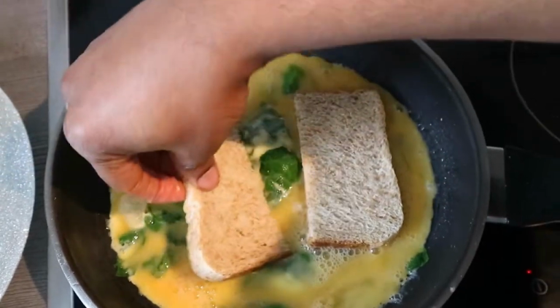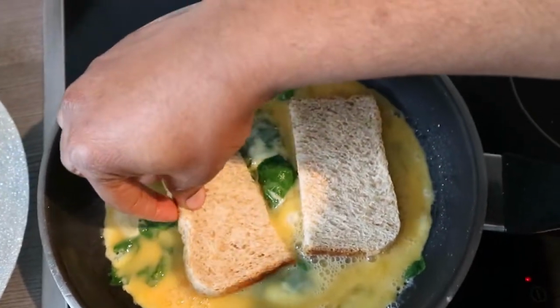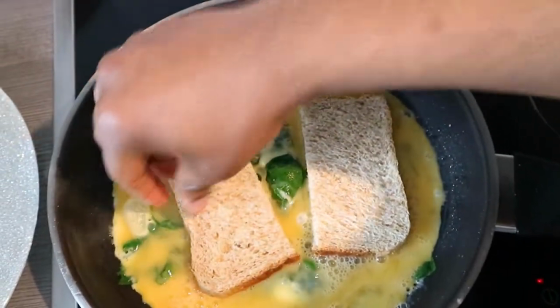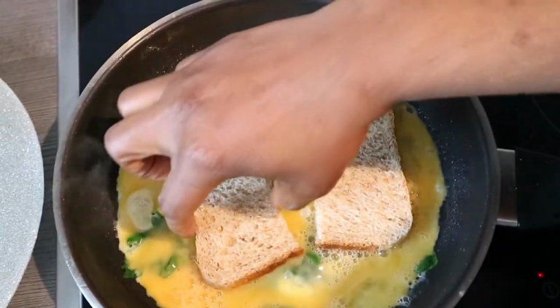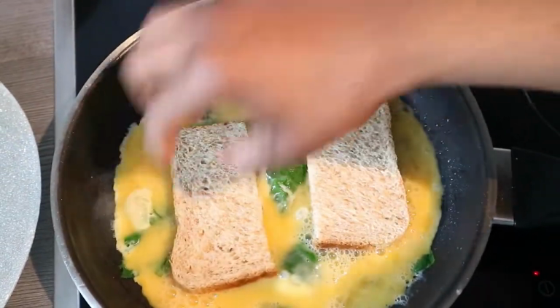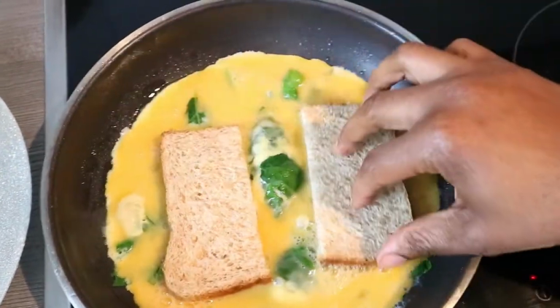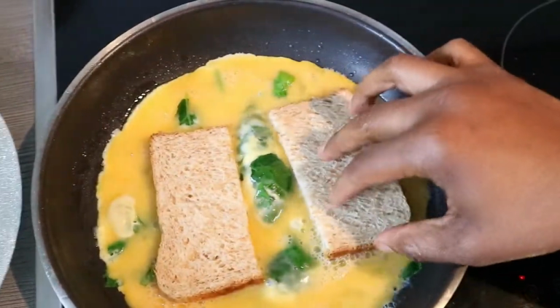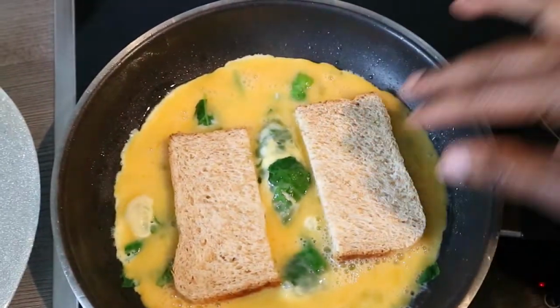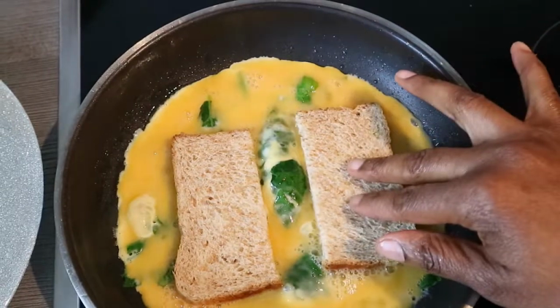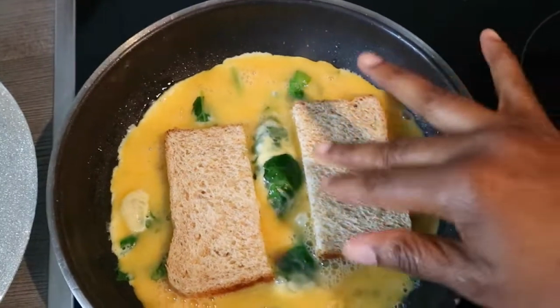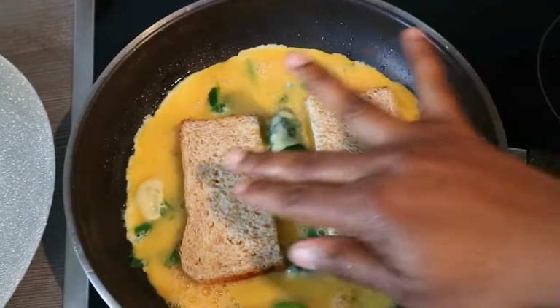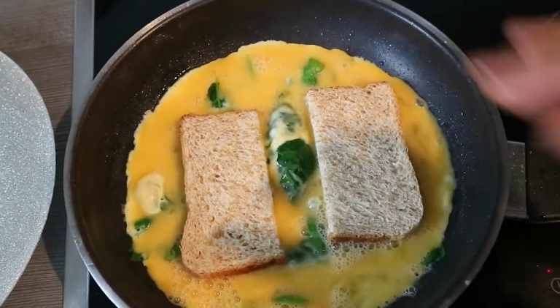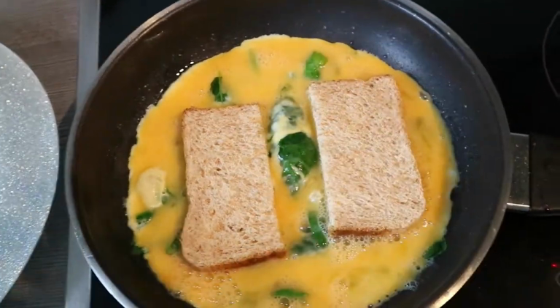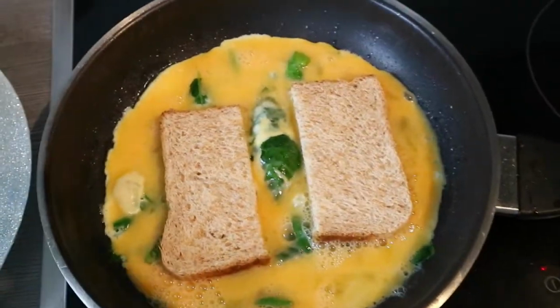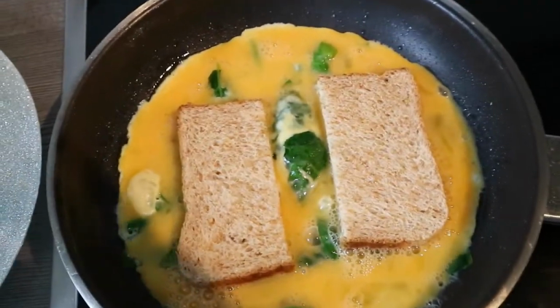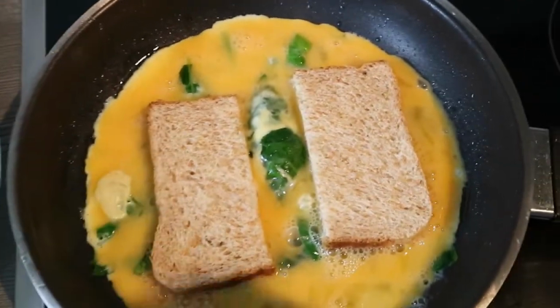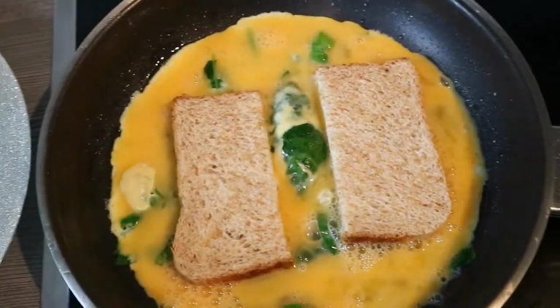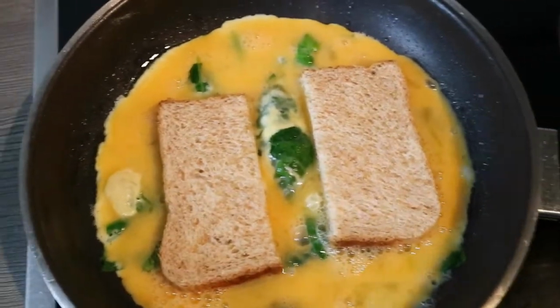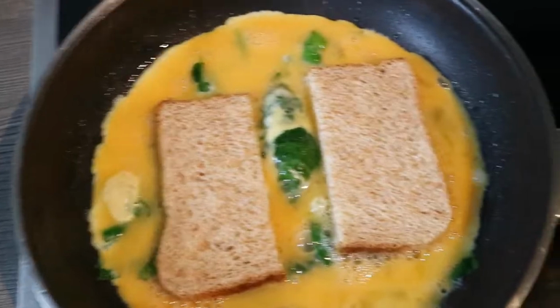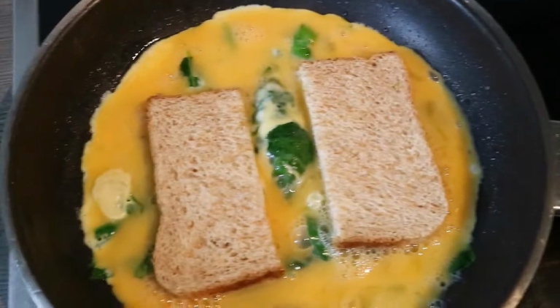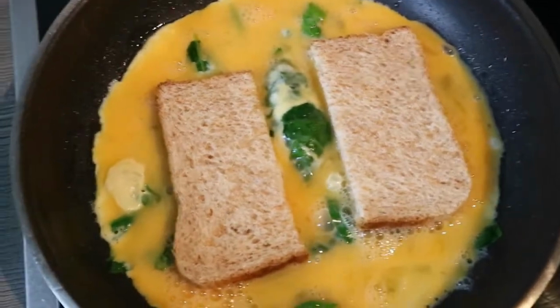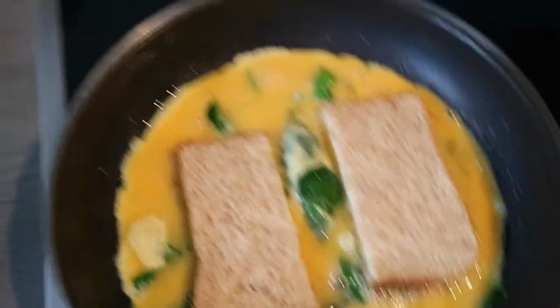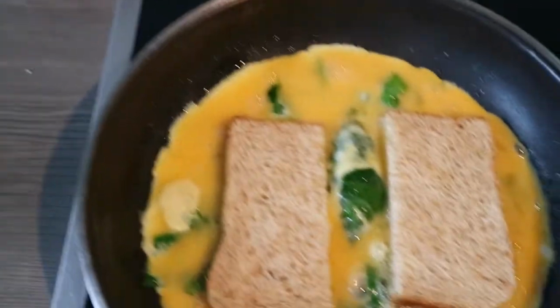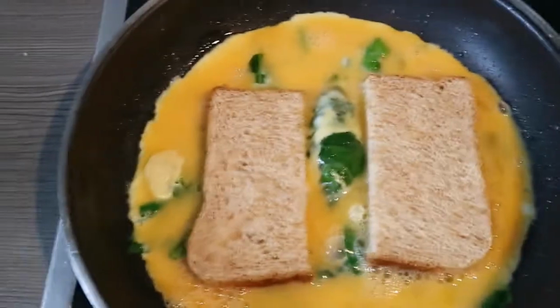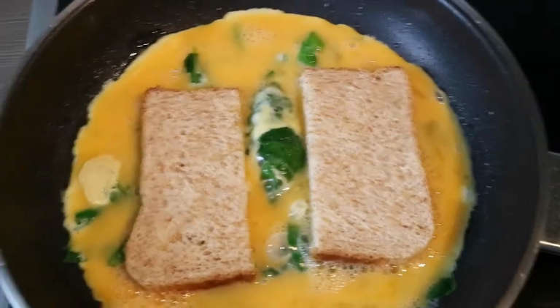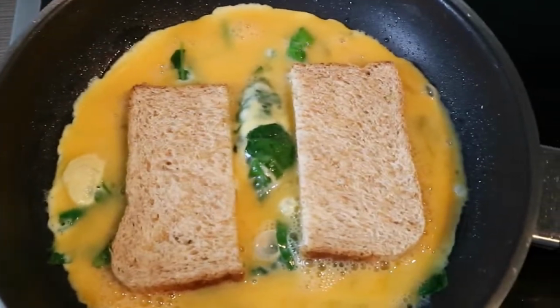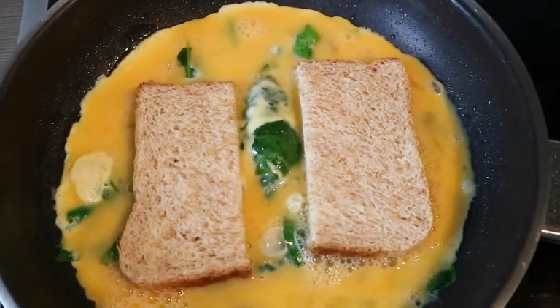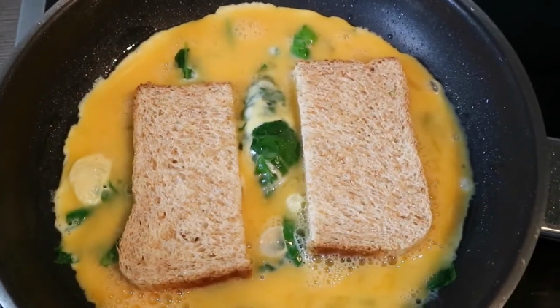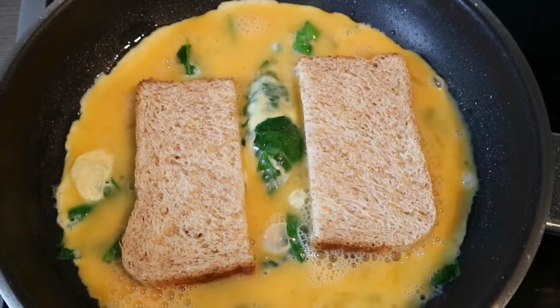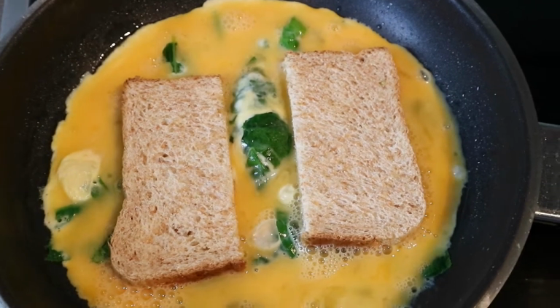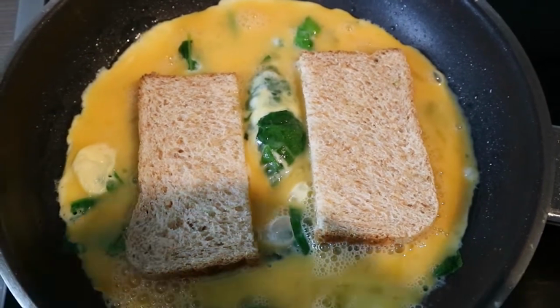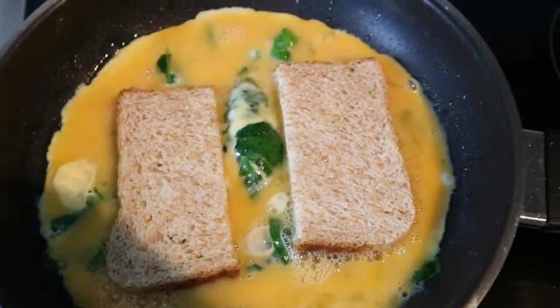Oh, look at that bubble at the middle! I'm just going to do this and leave it there to cook for some time.